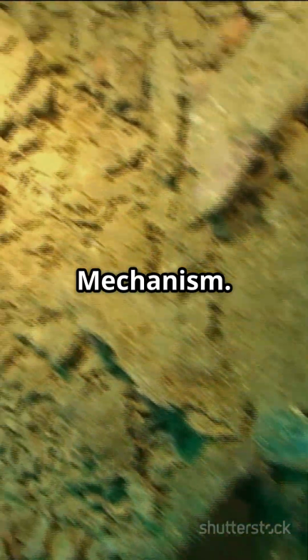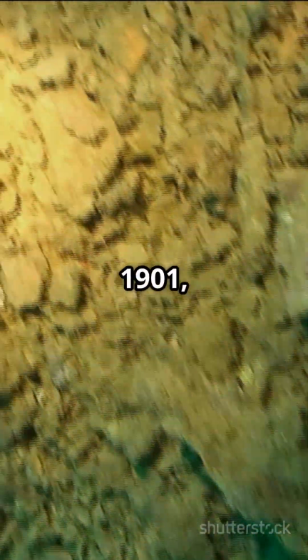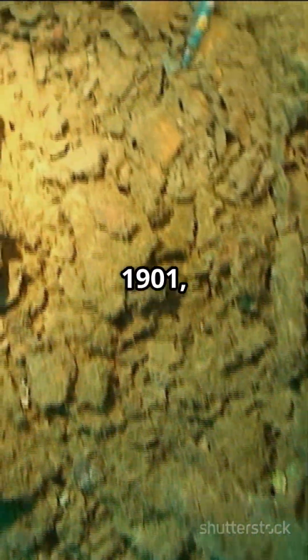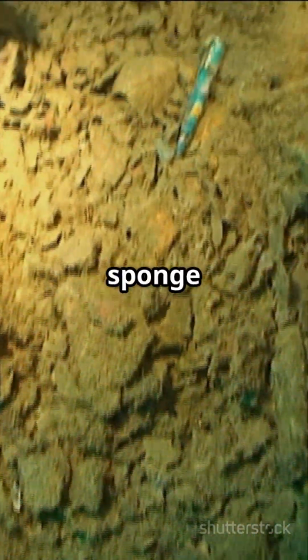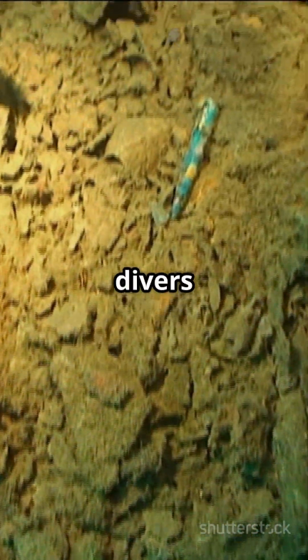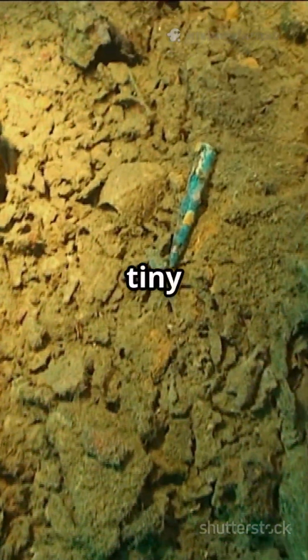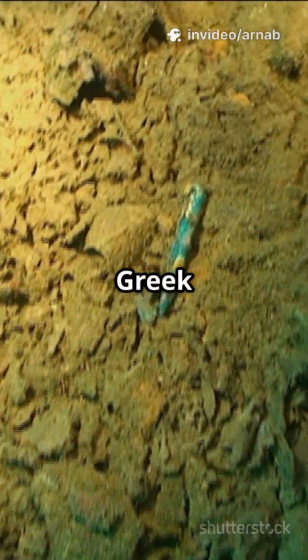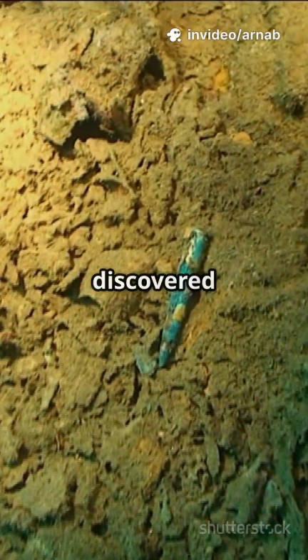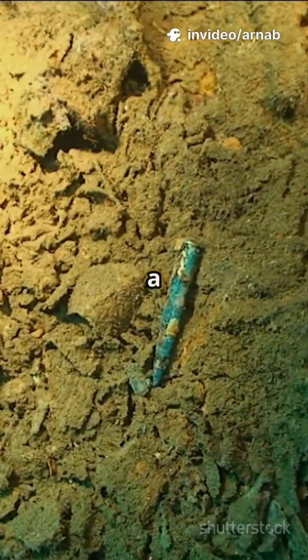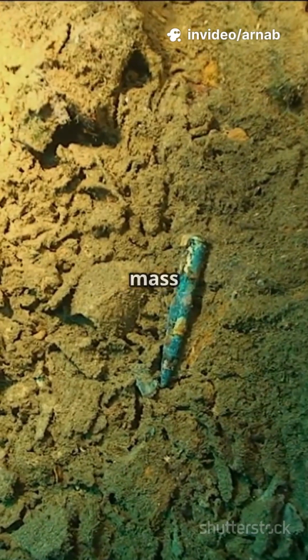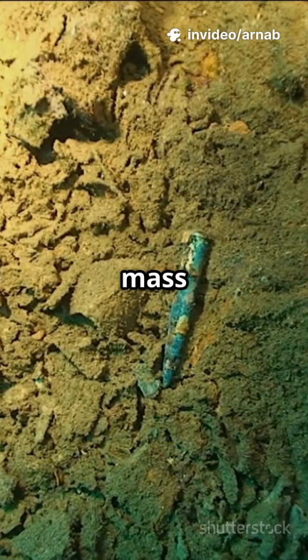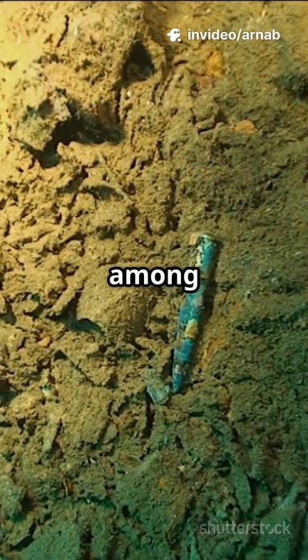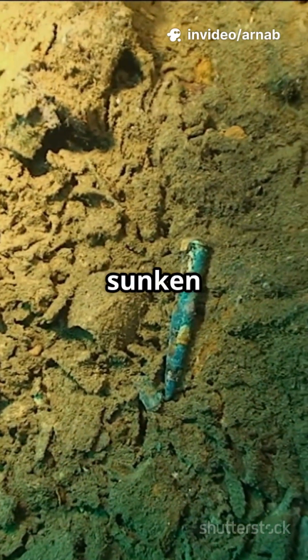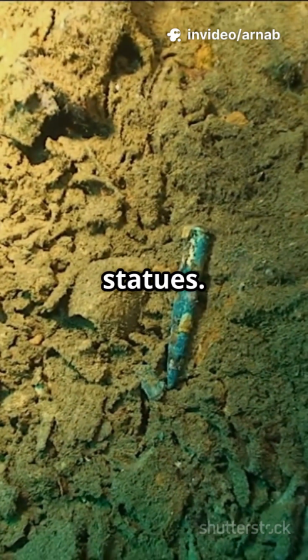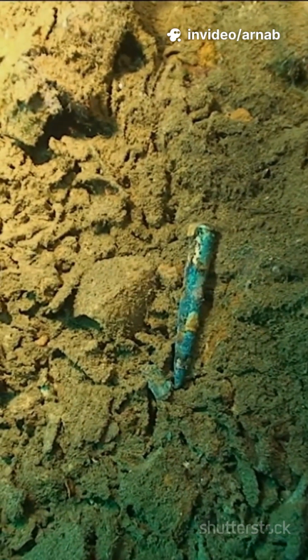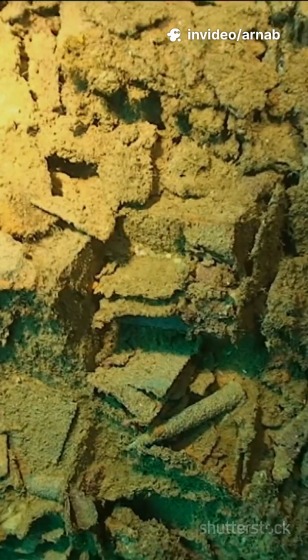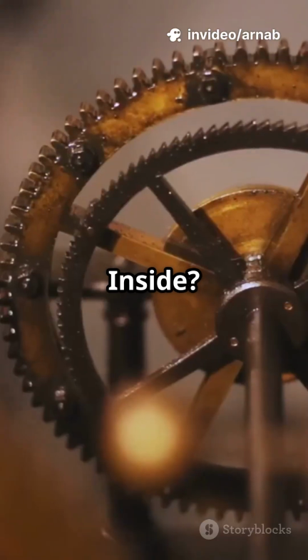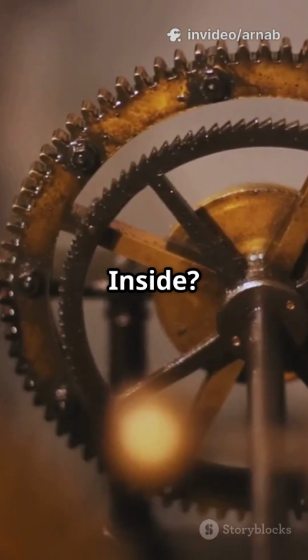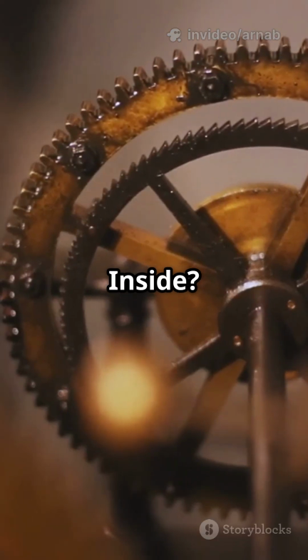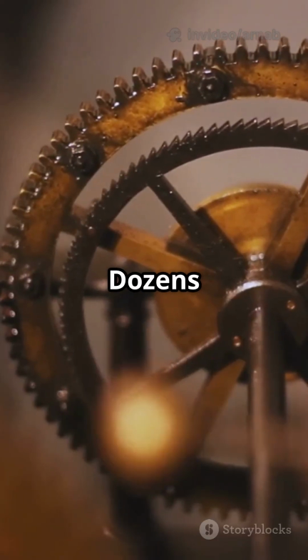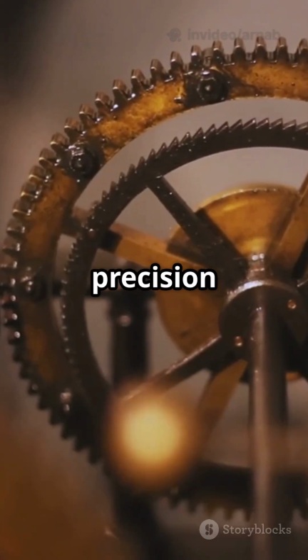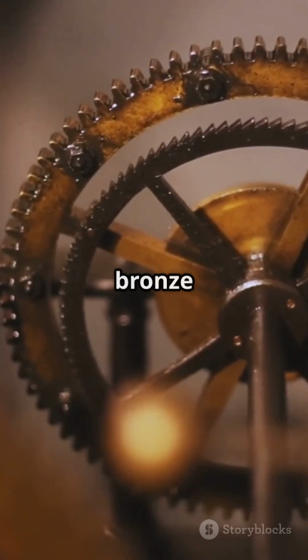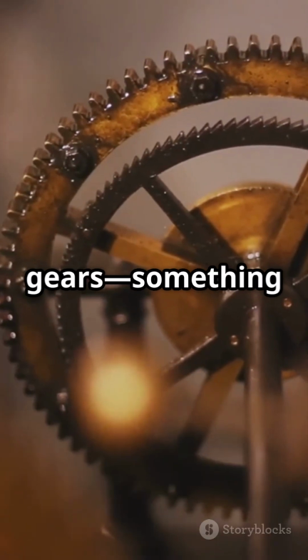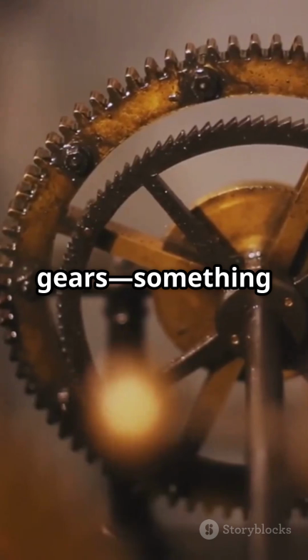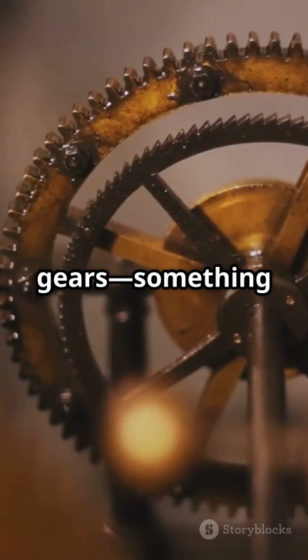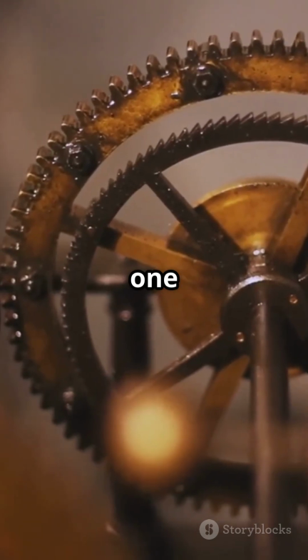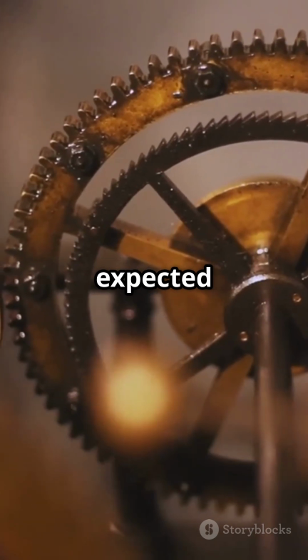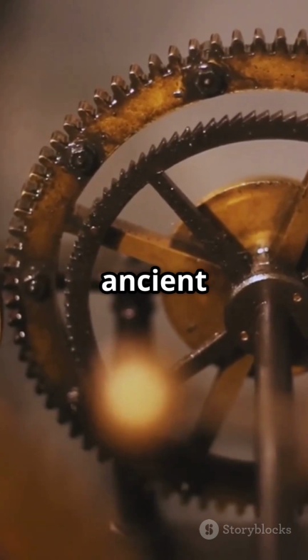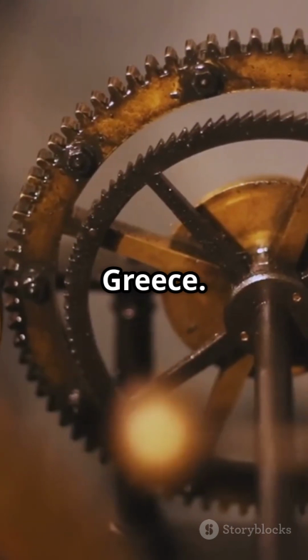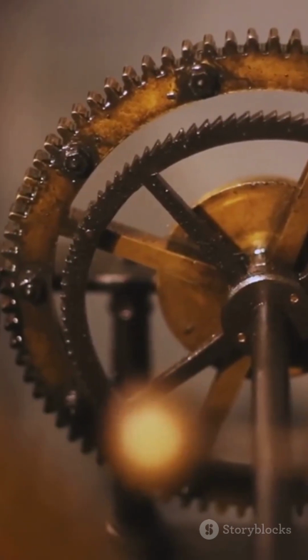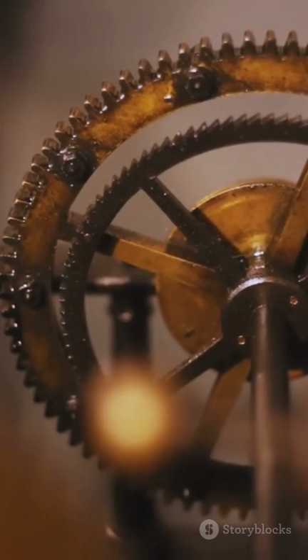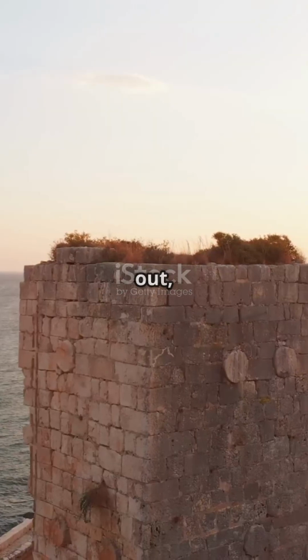In 1901, sponge divers off a tiny Greek island discovered a corroded mass among sunken statues. Inside: dozens of precision bronze gears — something no one expected from ancient Greece.